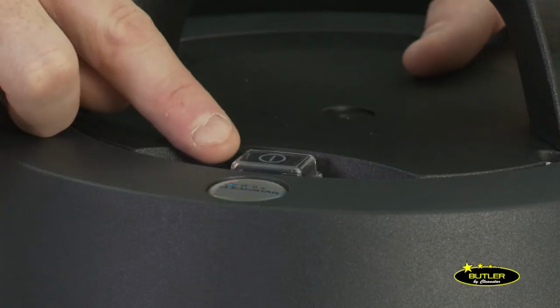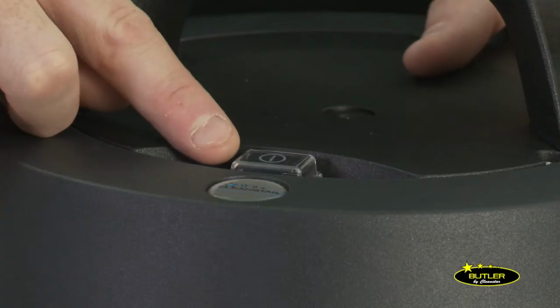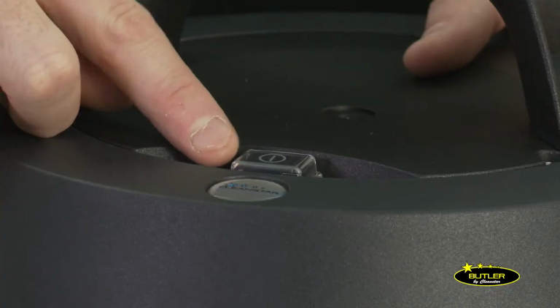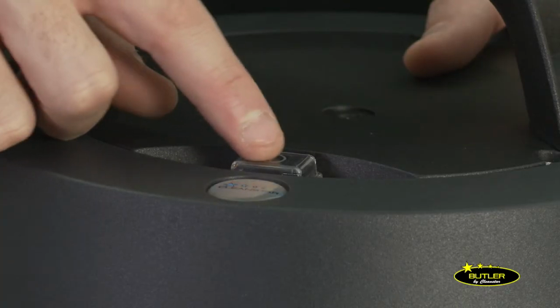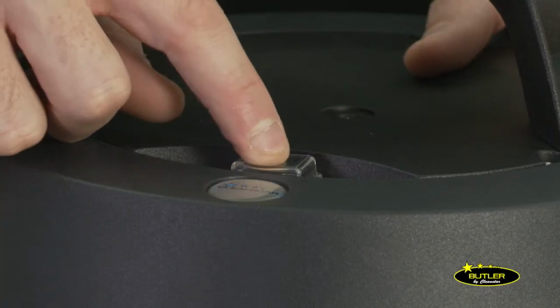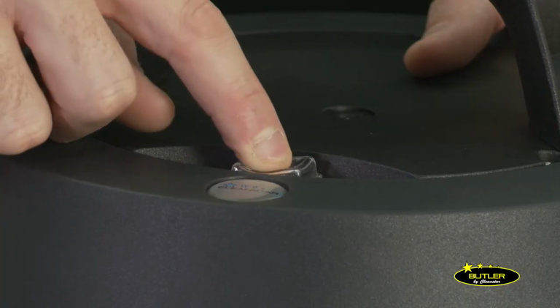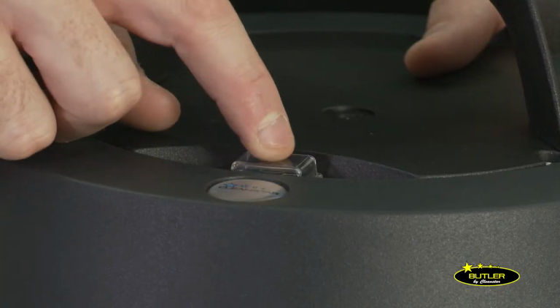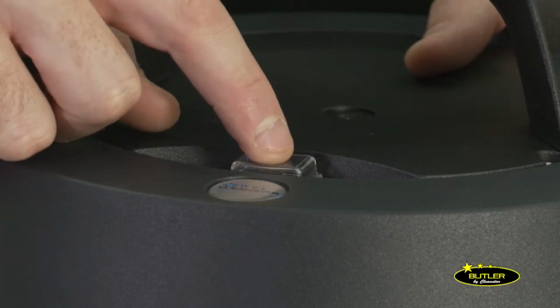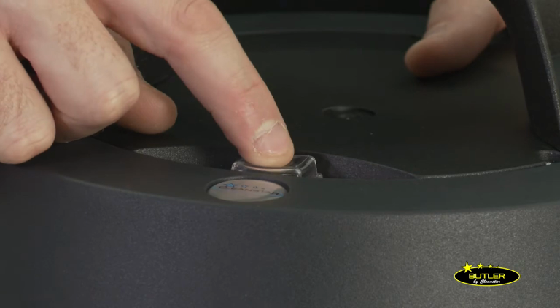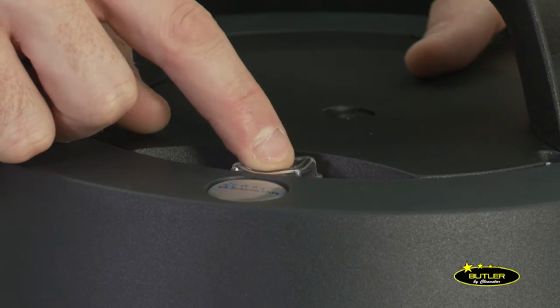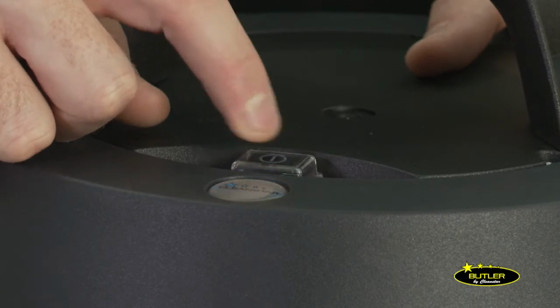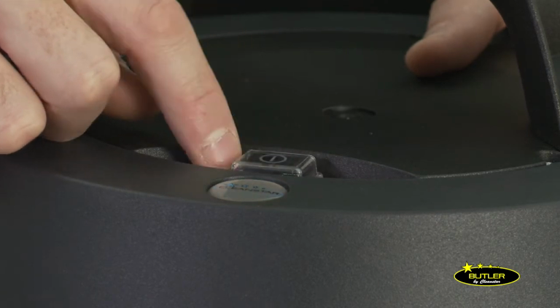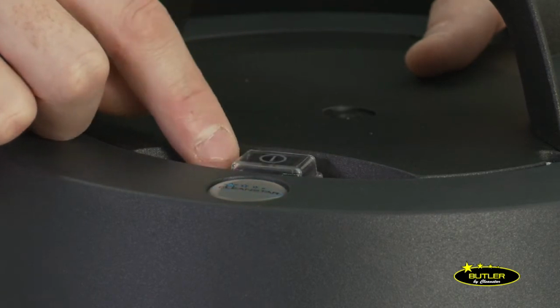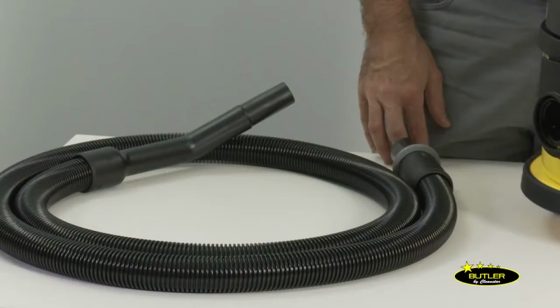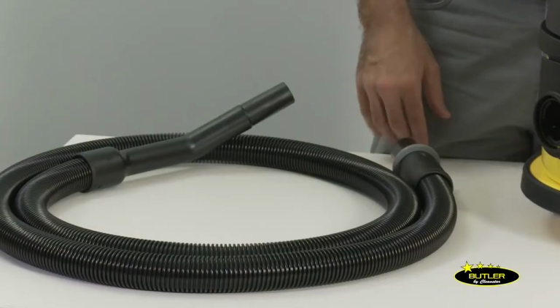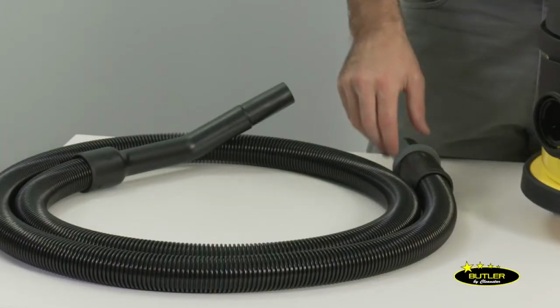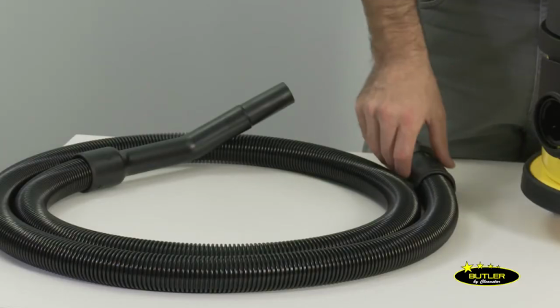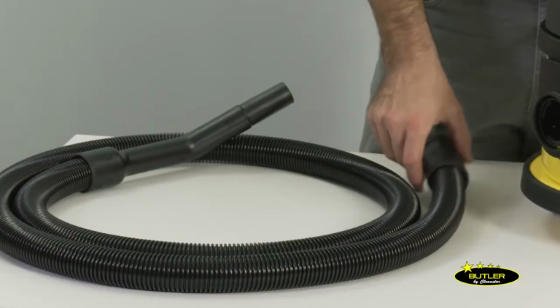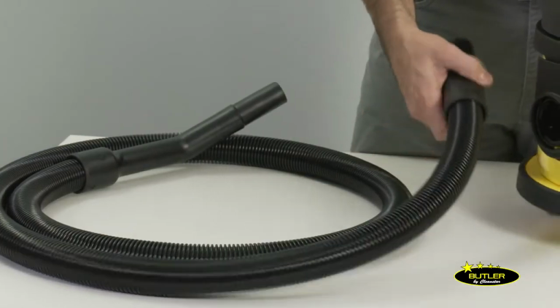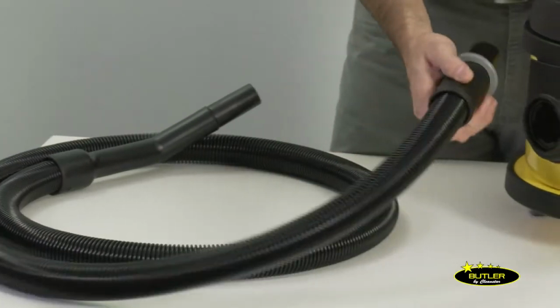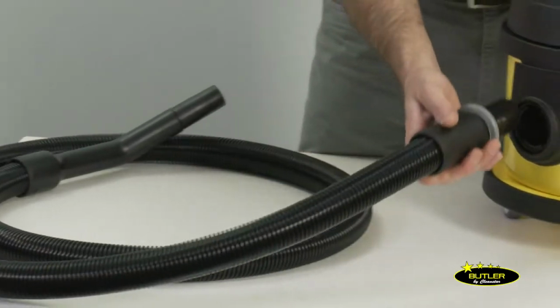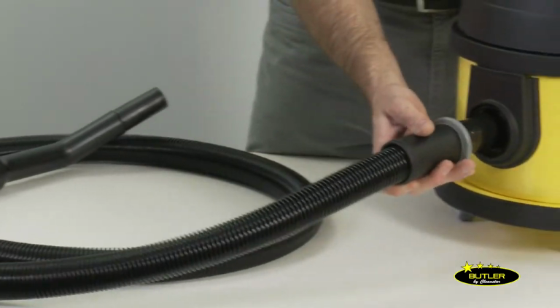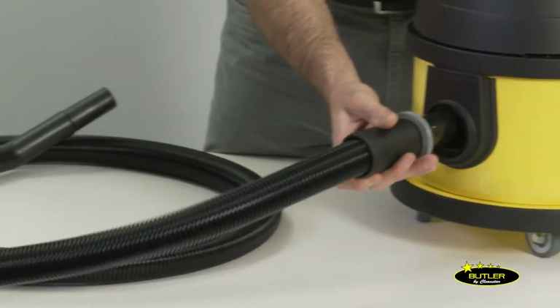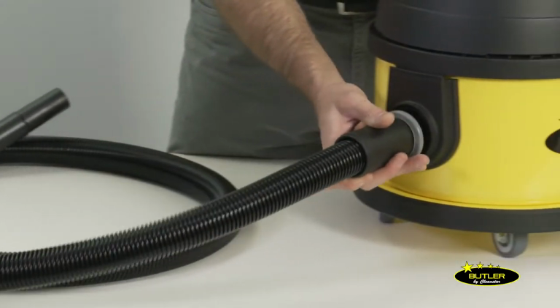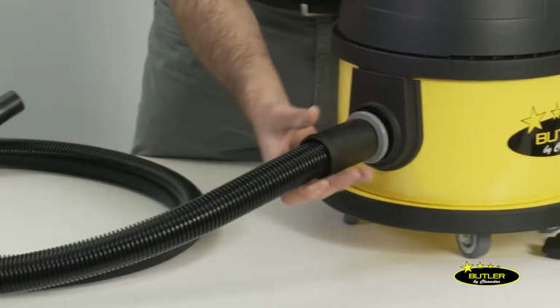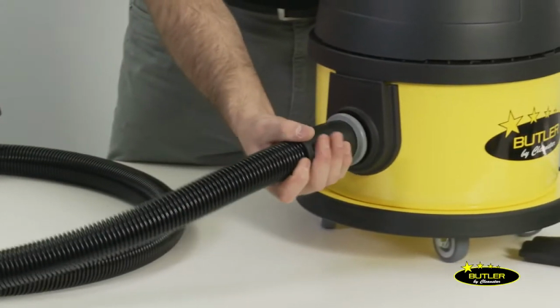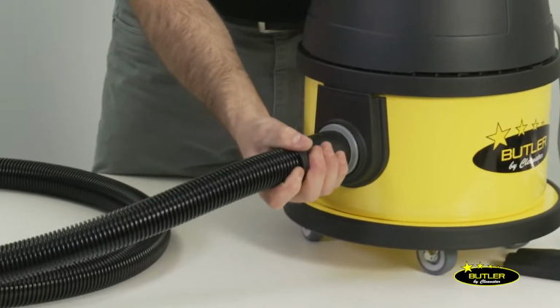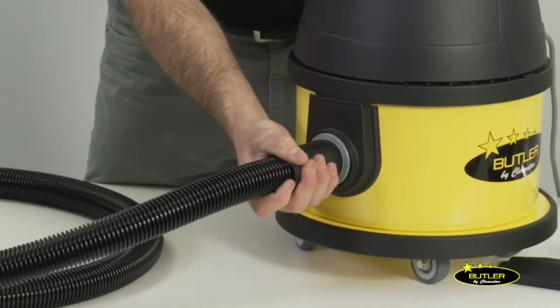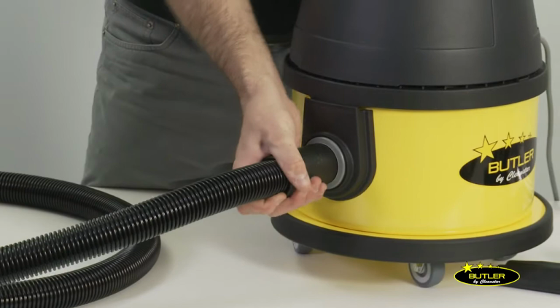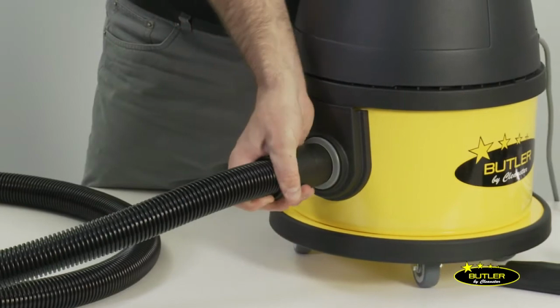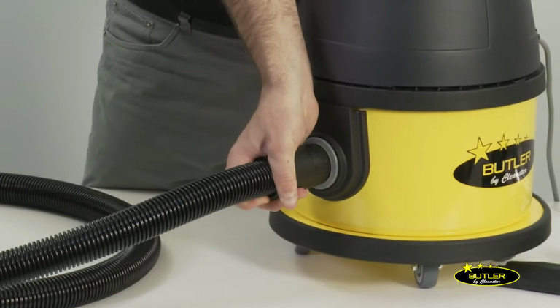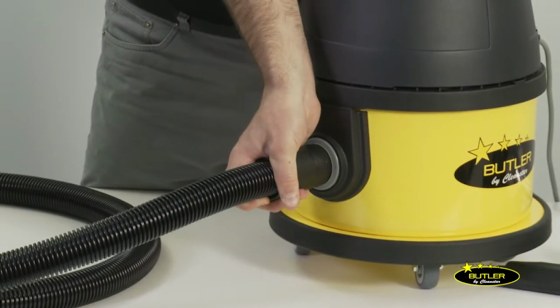We have our on/off switch at the top of the machine and an extra long 2.9 metre vacuum hose which simply connects into the front of the machine.